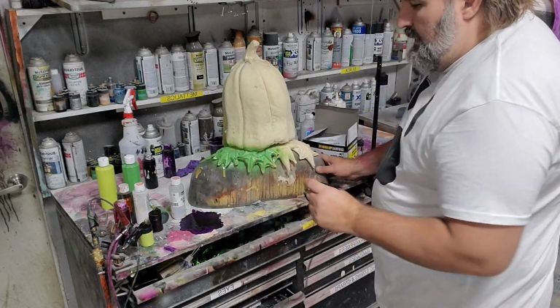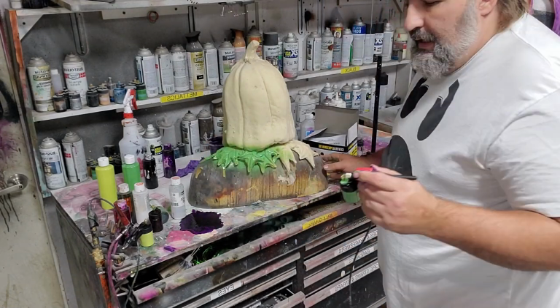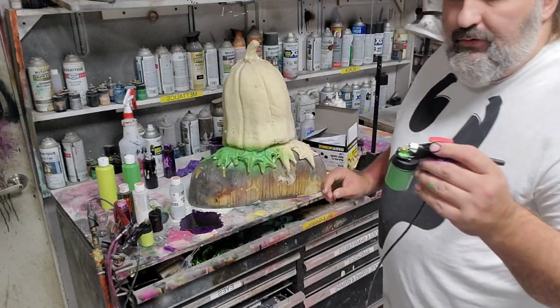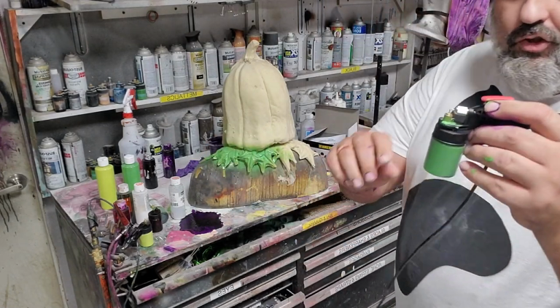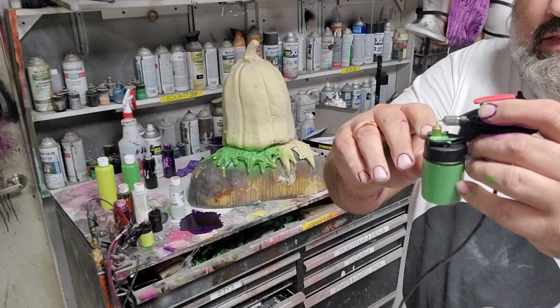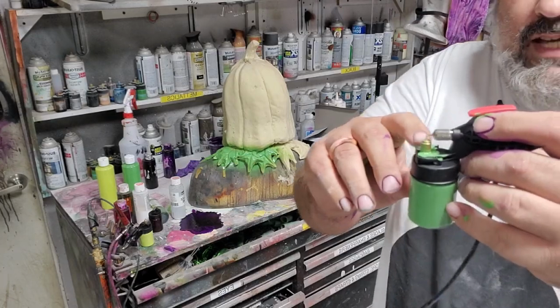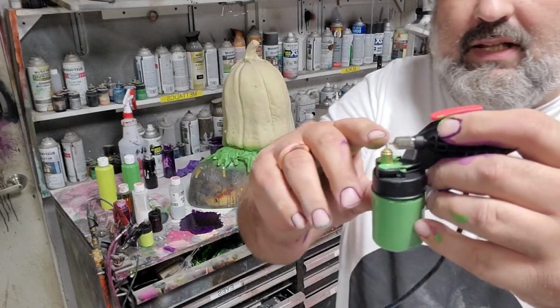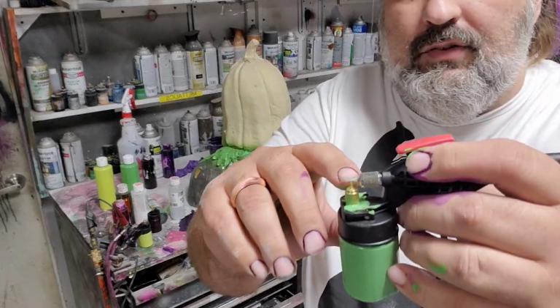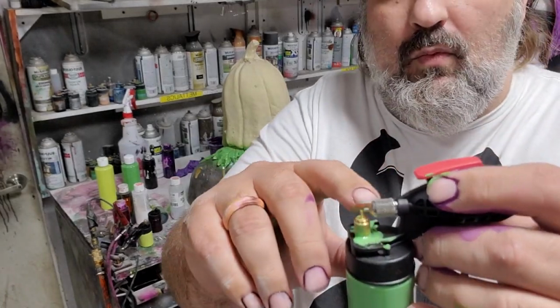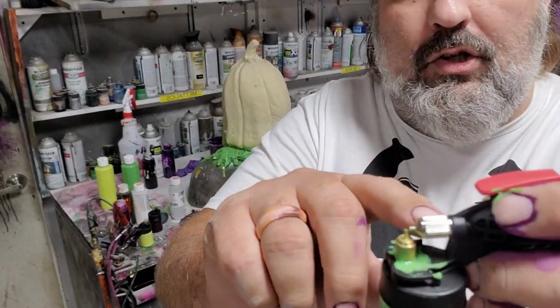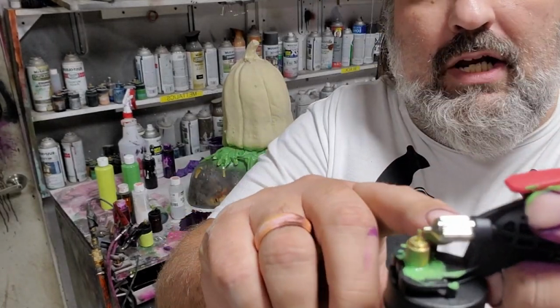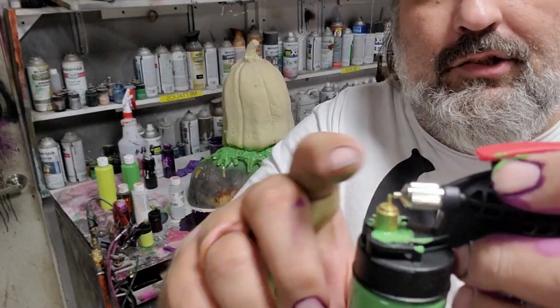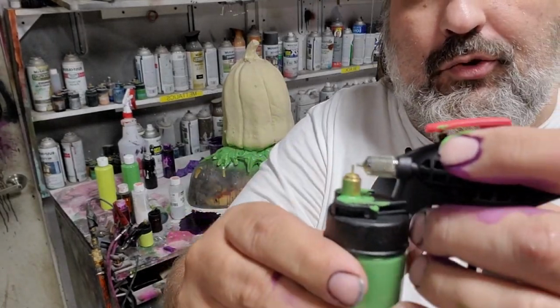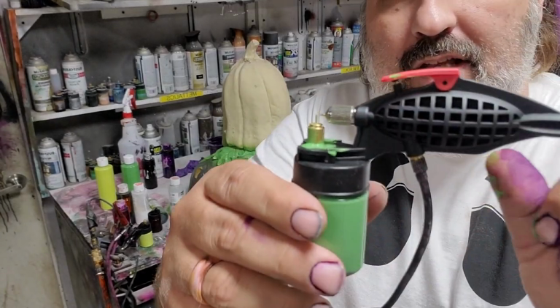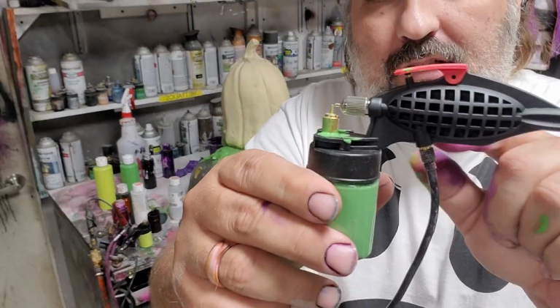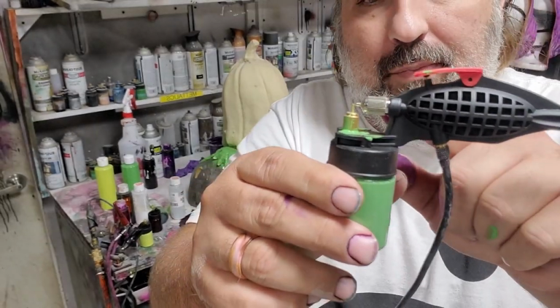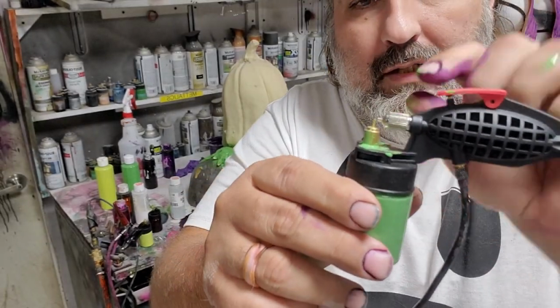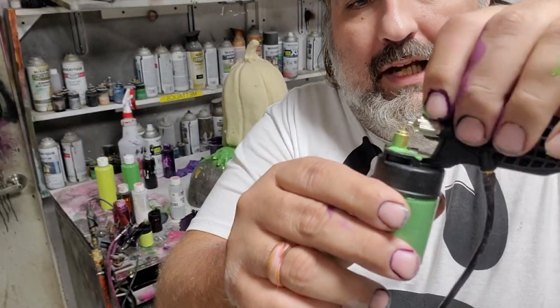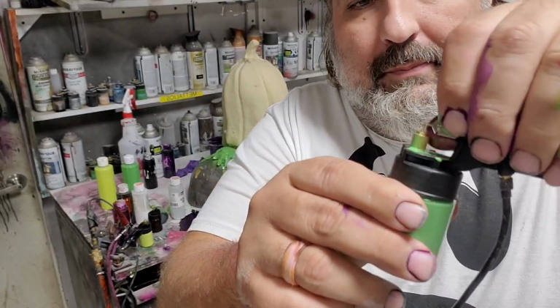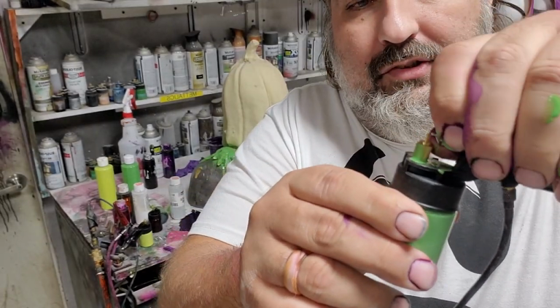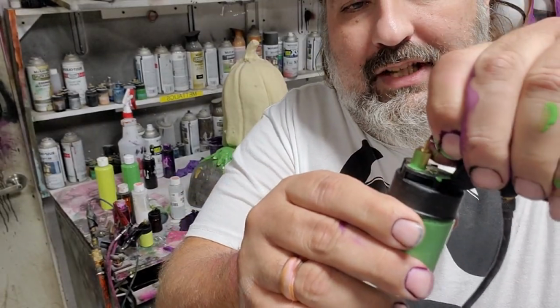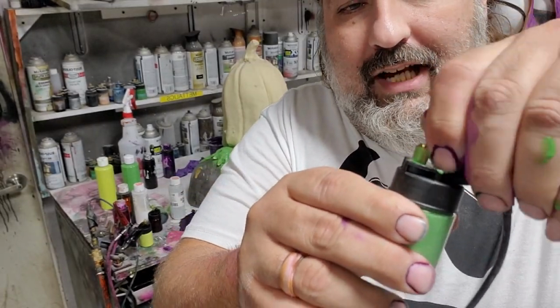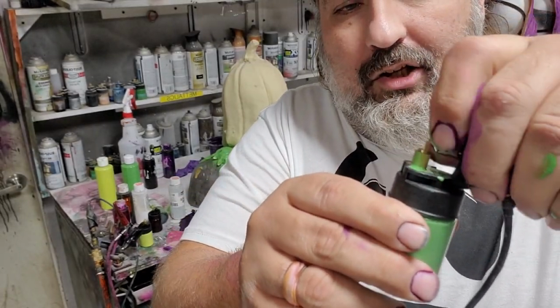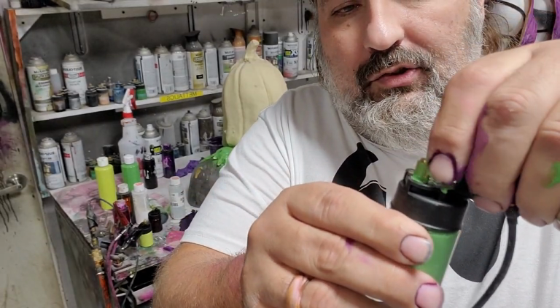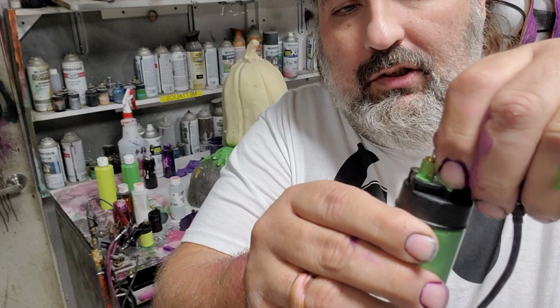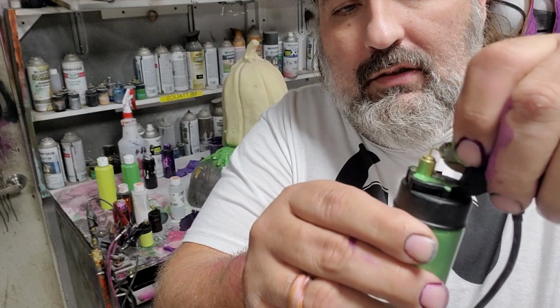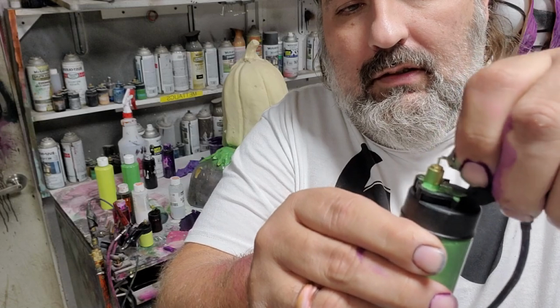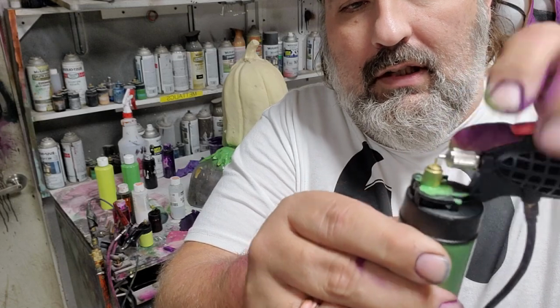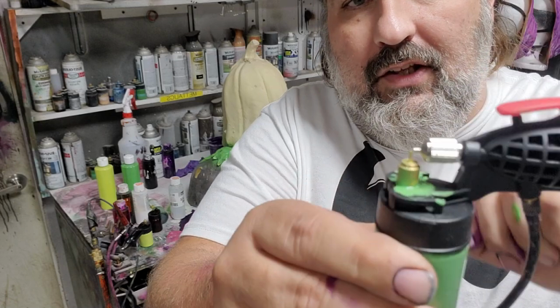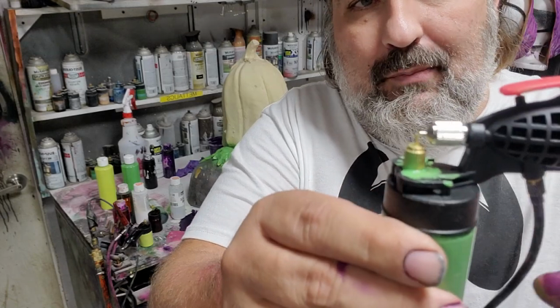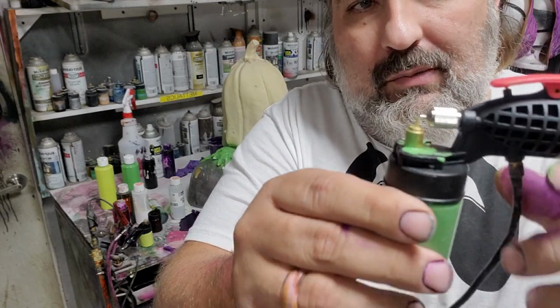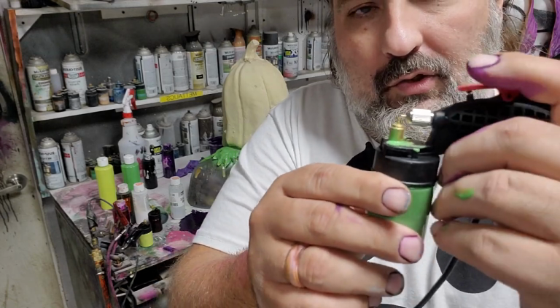If screwing this up and down doesn't work, try unscrewing this a little bit and that puts this guy closer — see how that moves him closer?